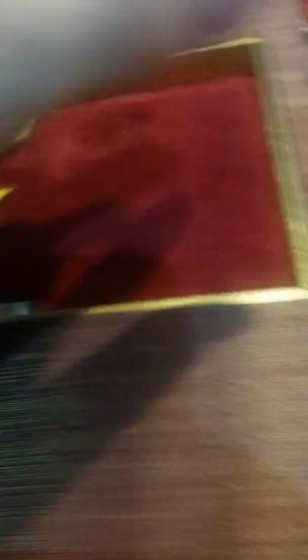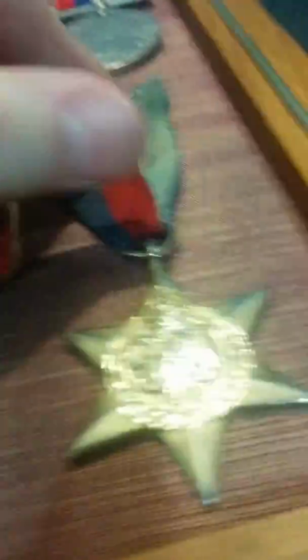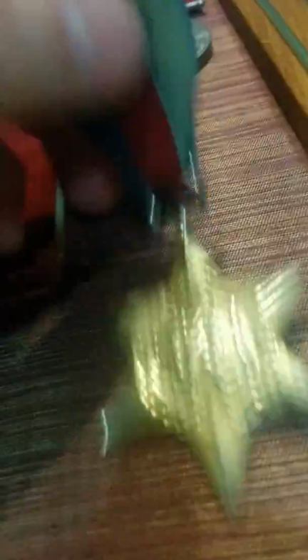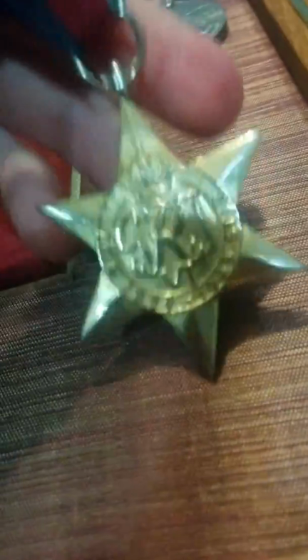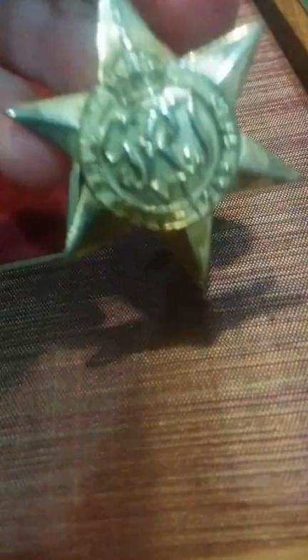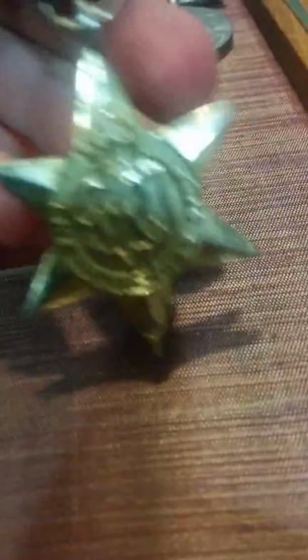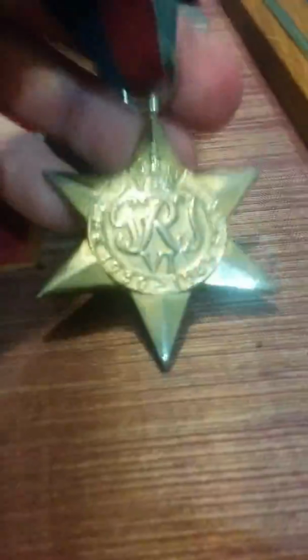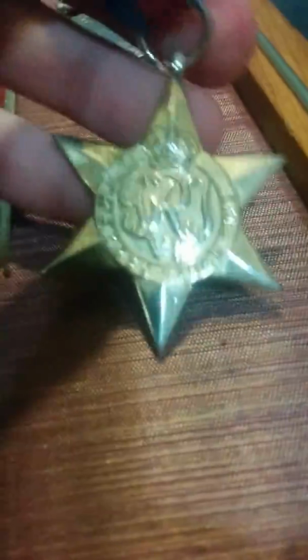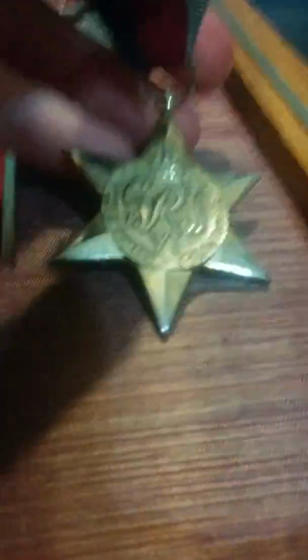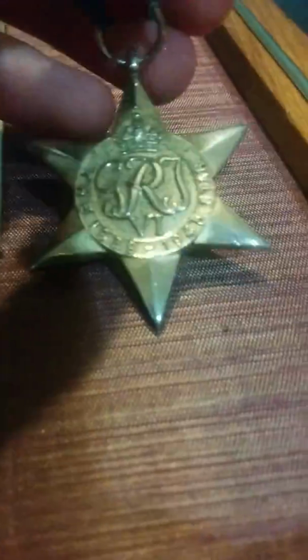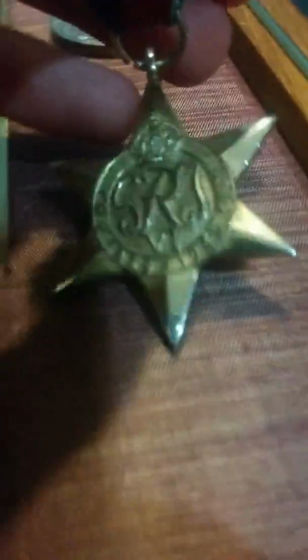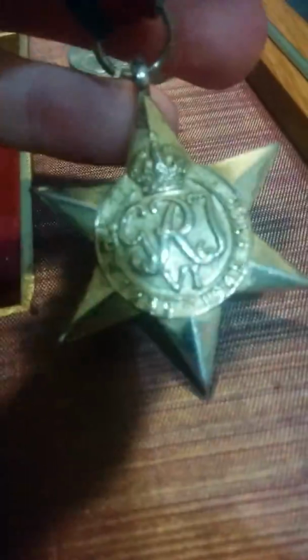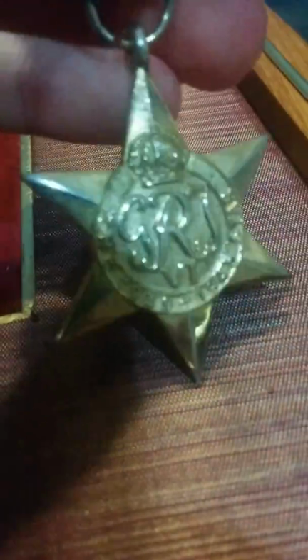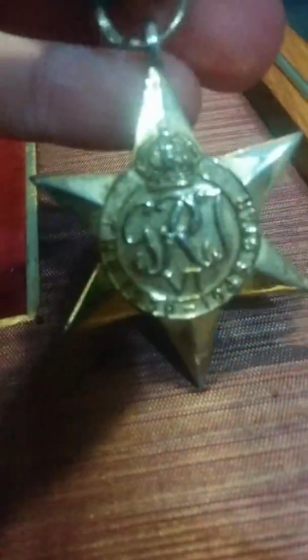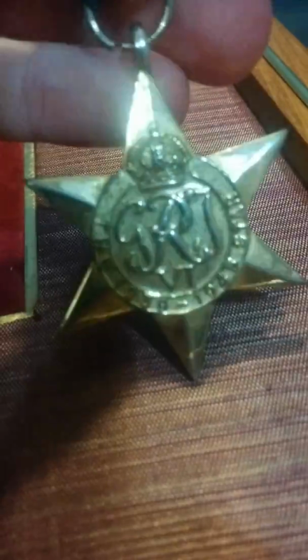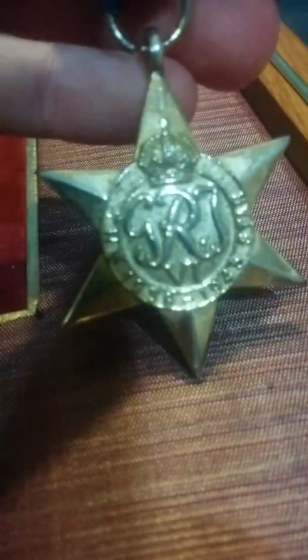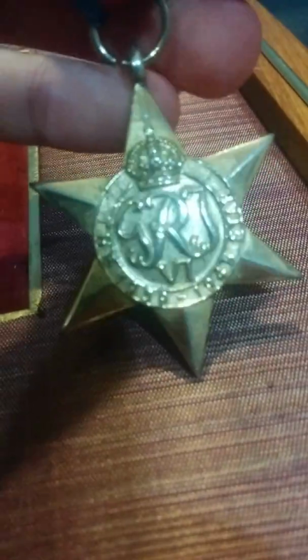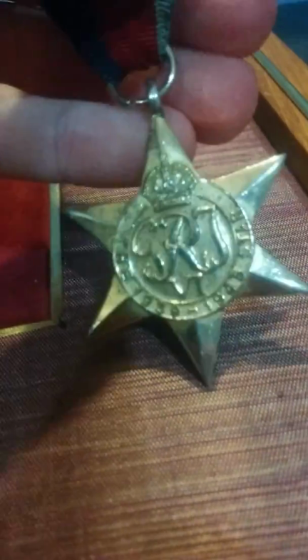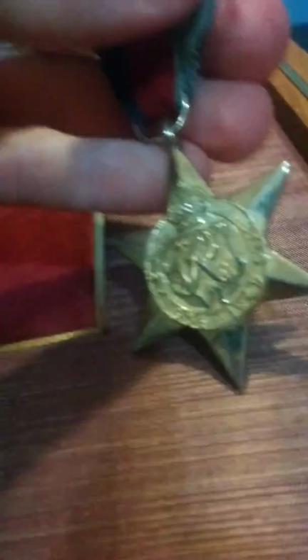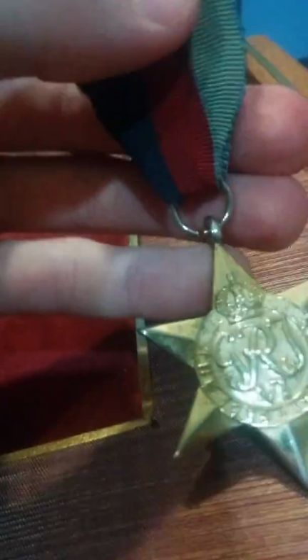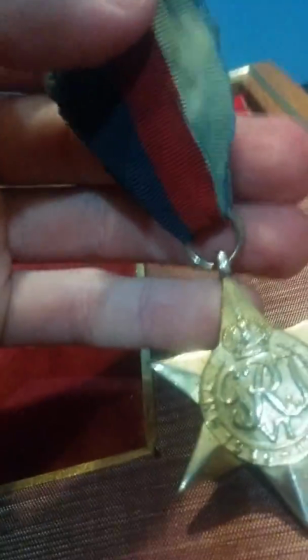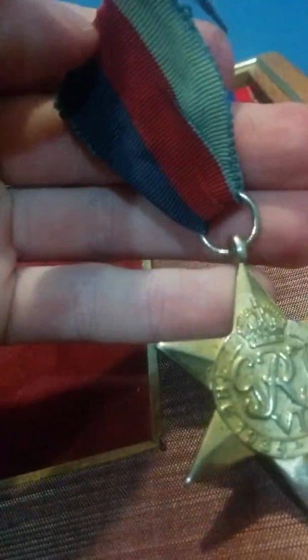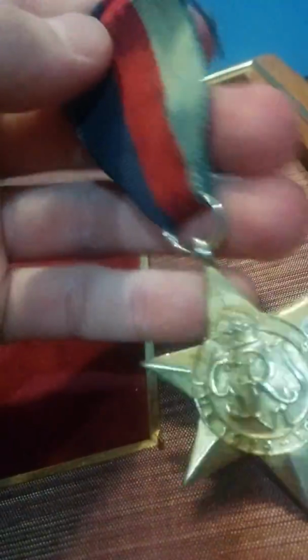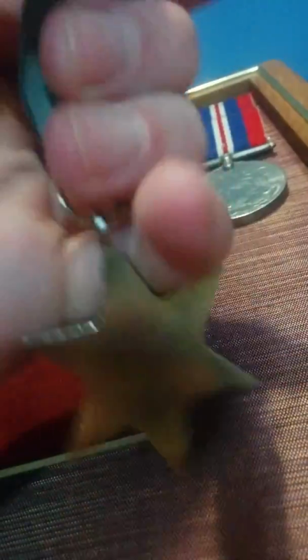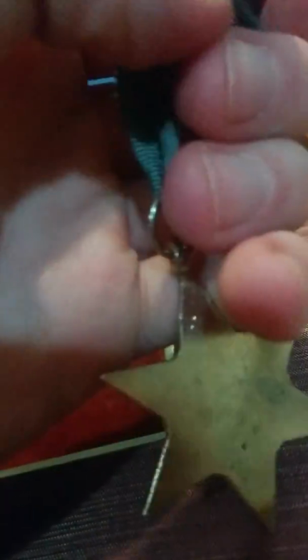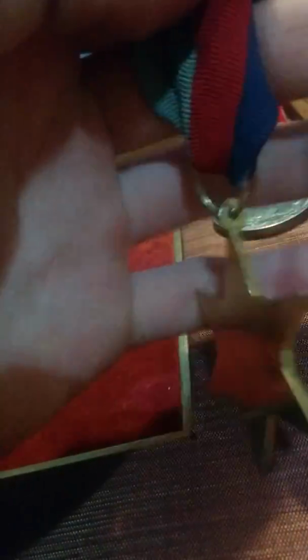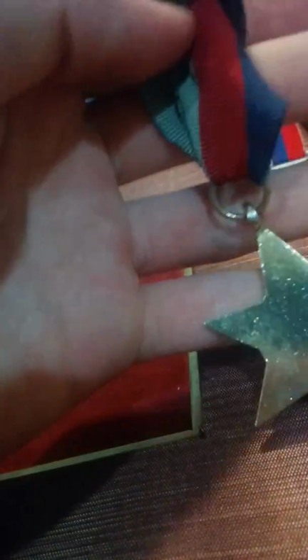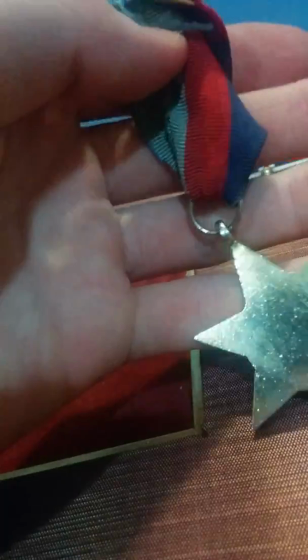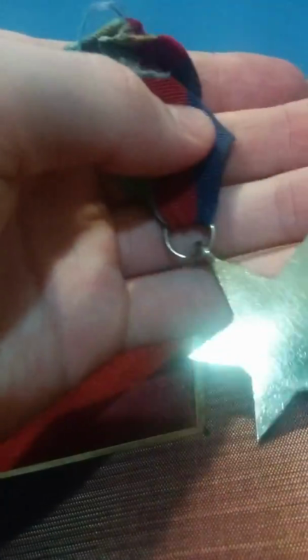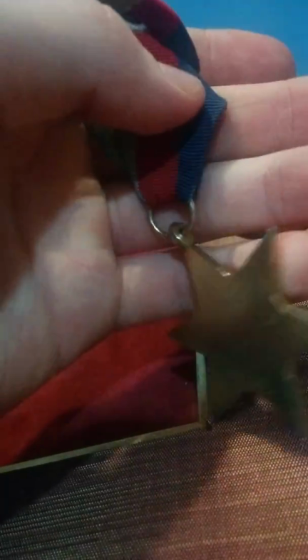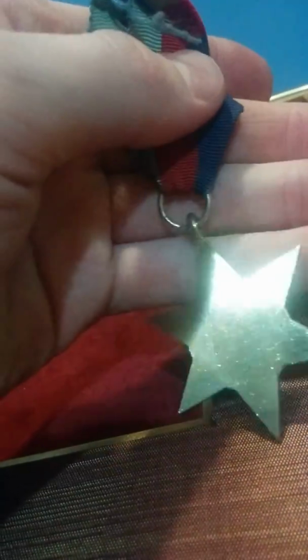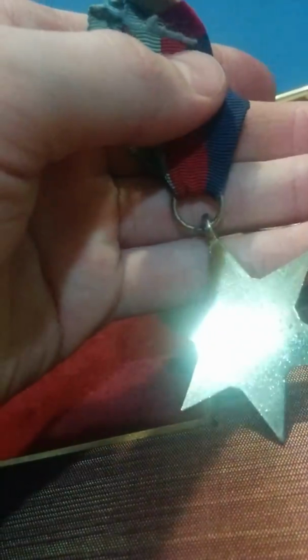Moving on — this is actually one of the items we got for Christmas. This is a 1939 to 1945 Star. The ribbon's a little bit salty, and it's not named.